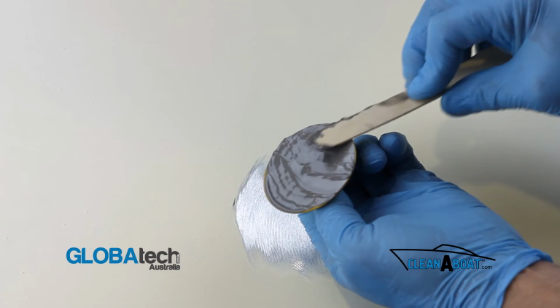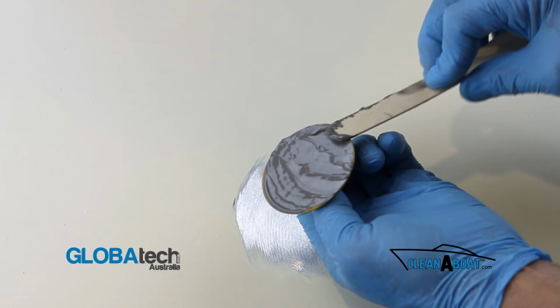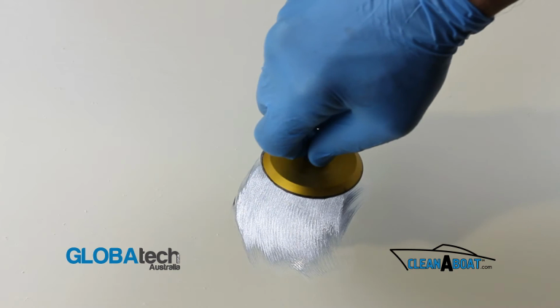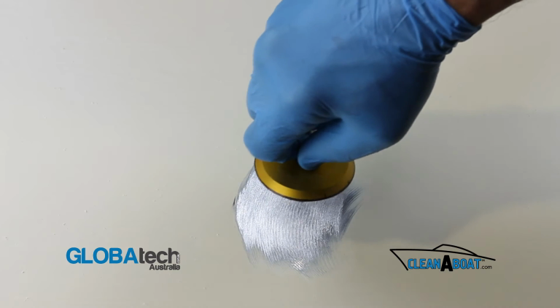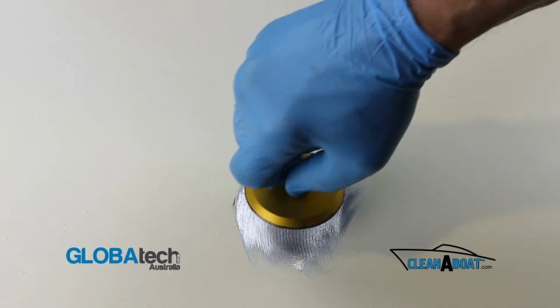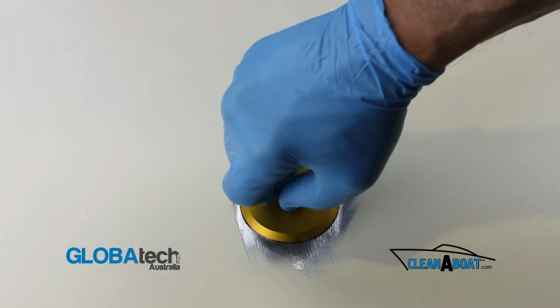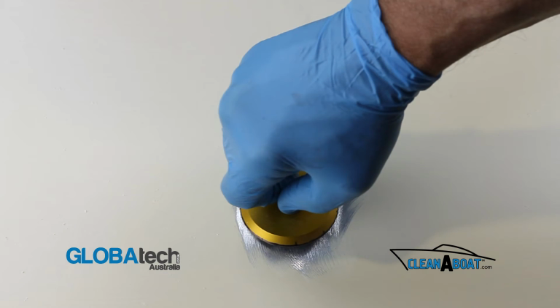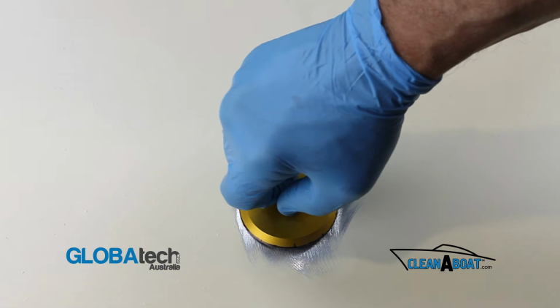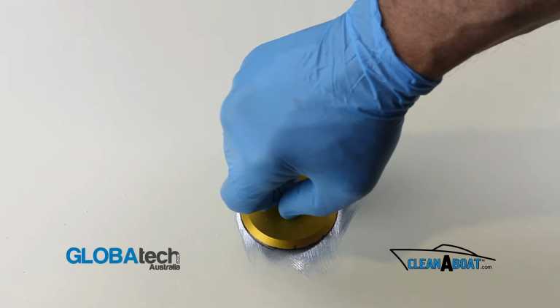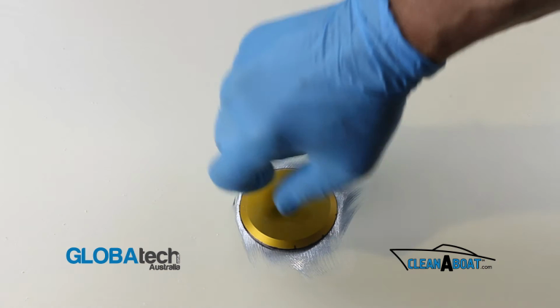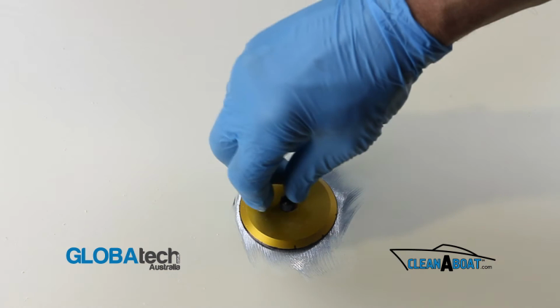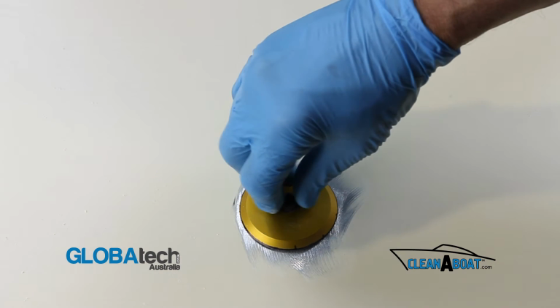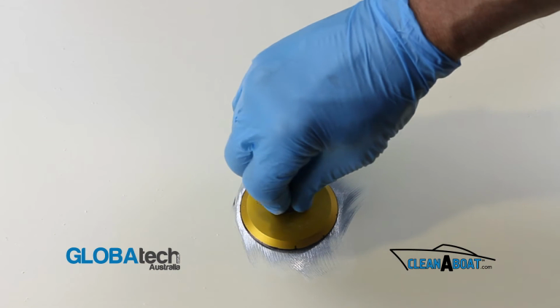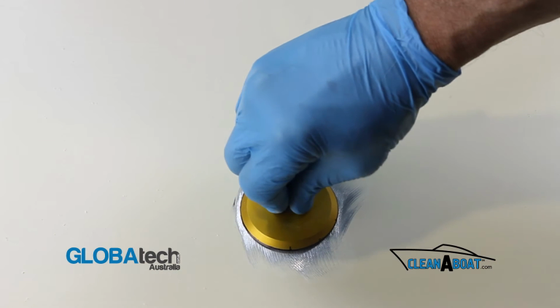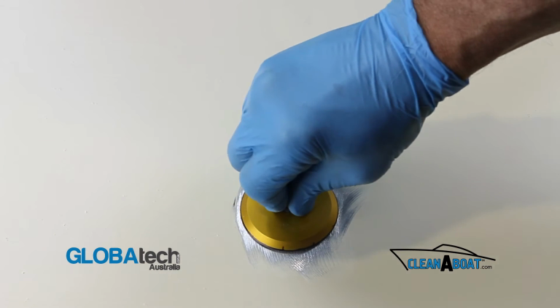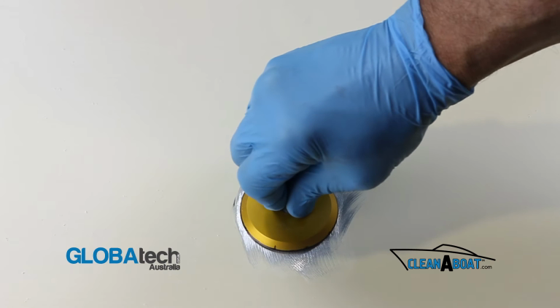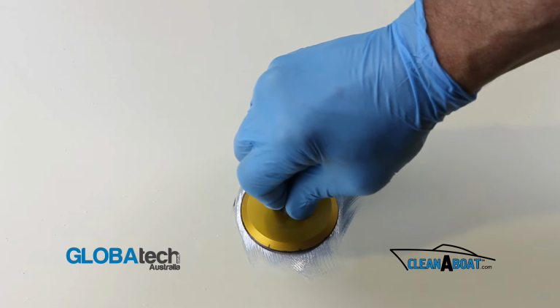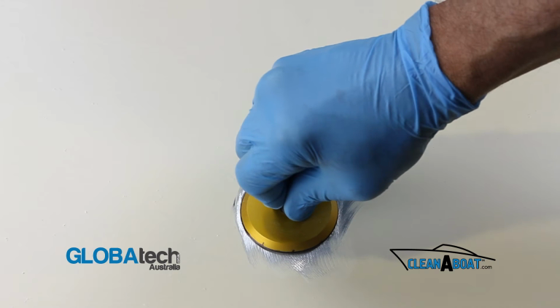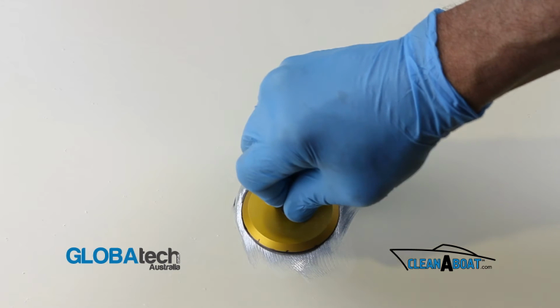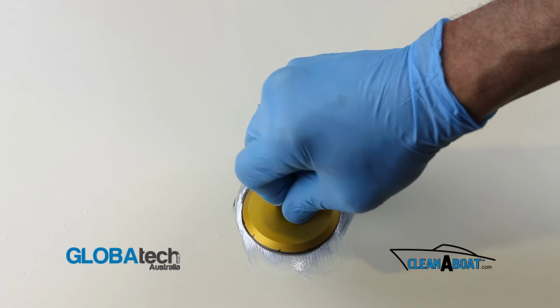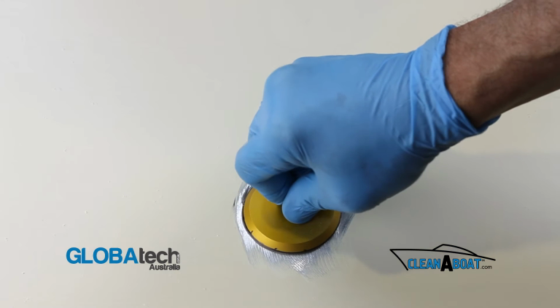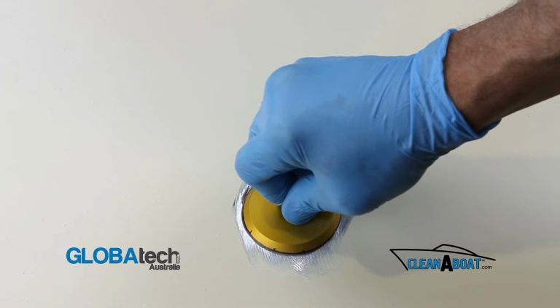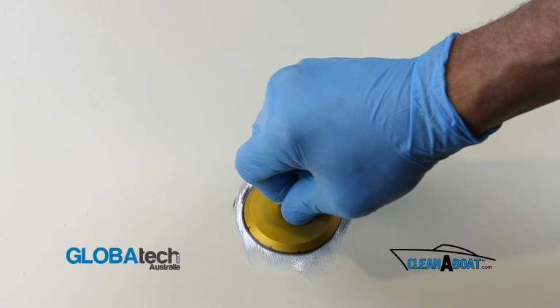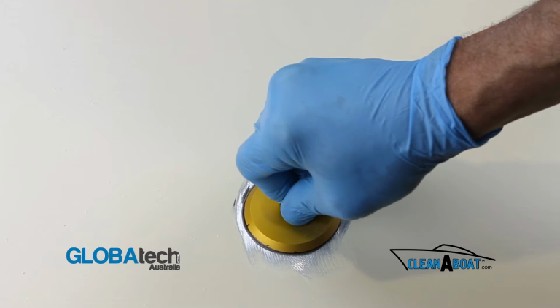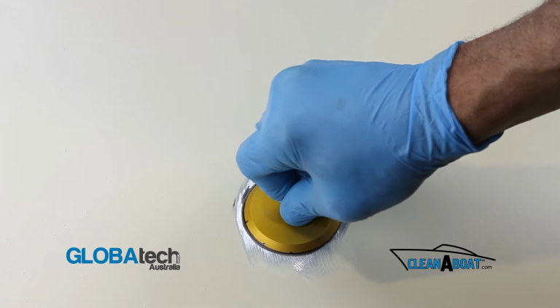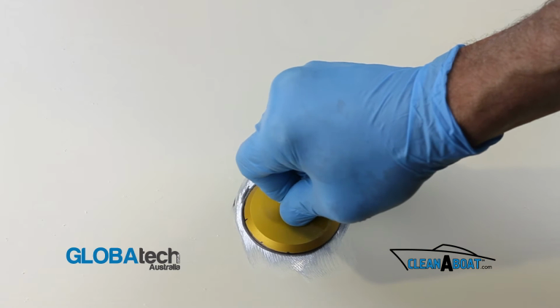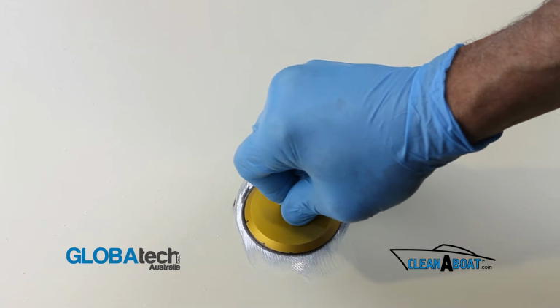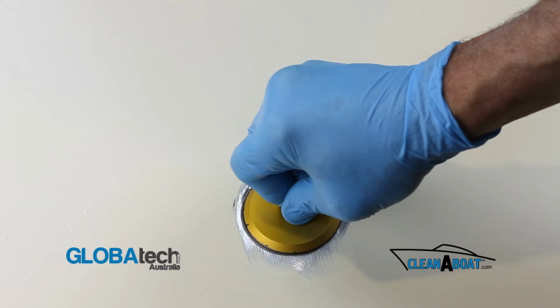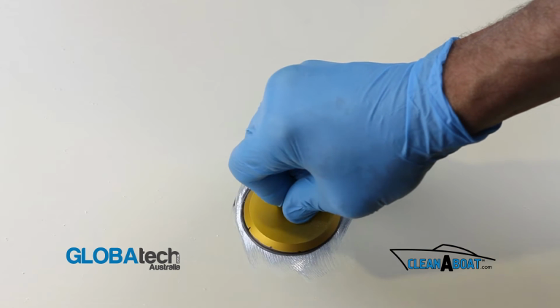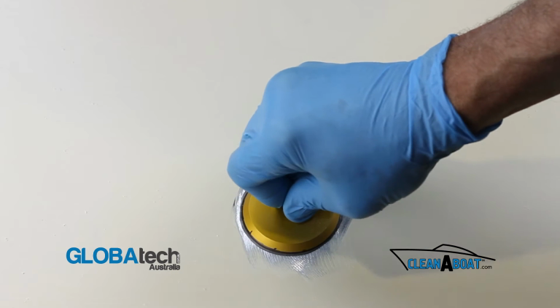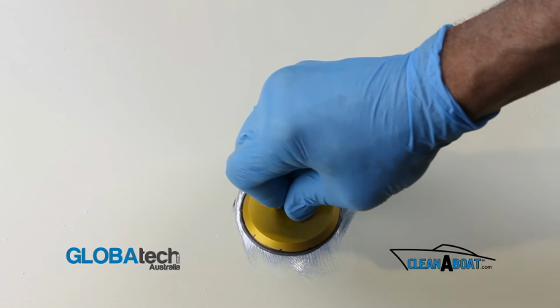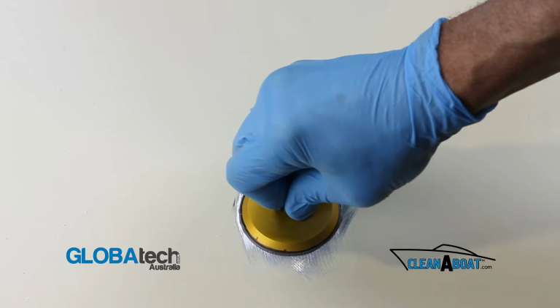Apply the footprint to the prepared surface using downward pressure, twisting to the left and to the right ensuring maximum face contact.